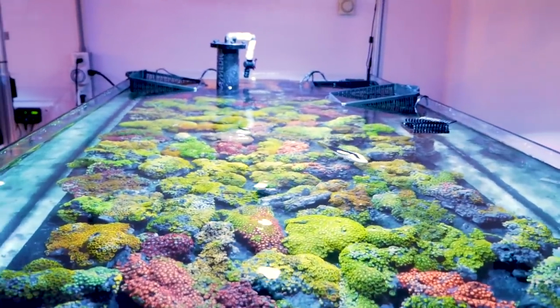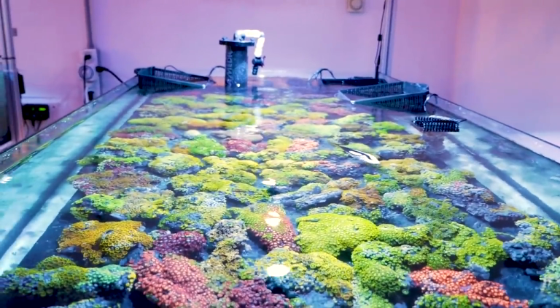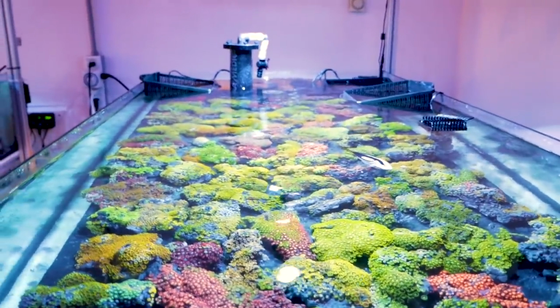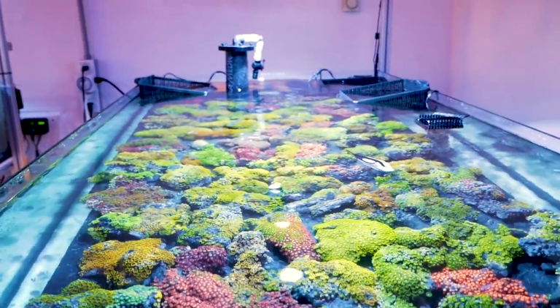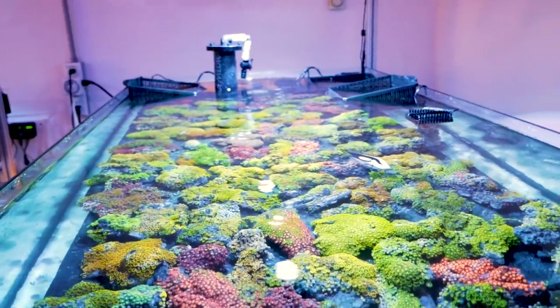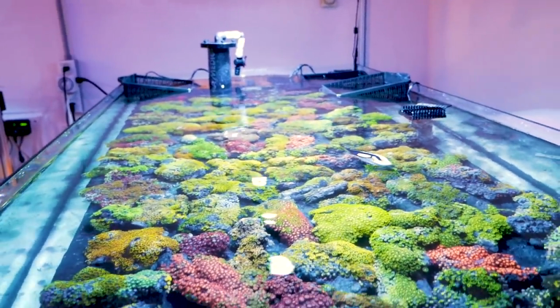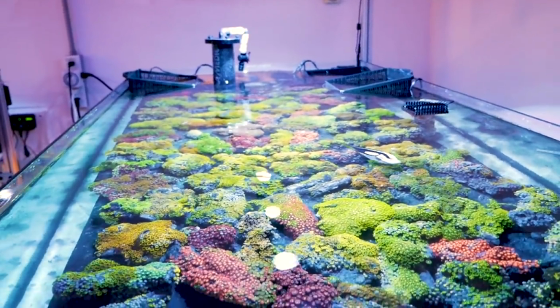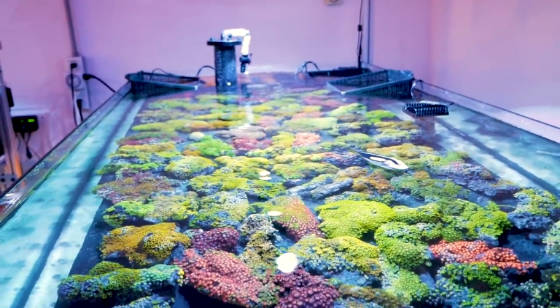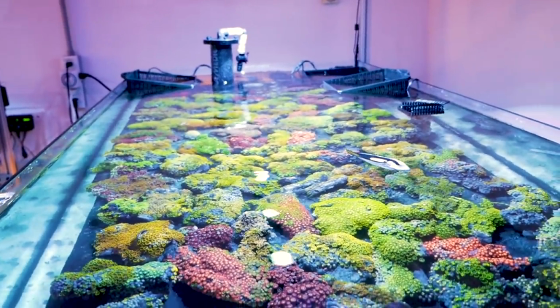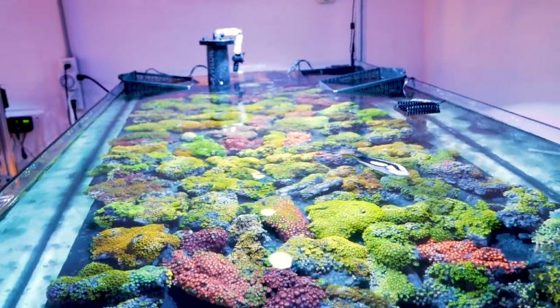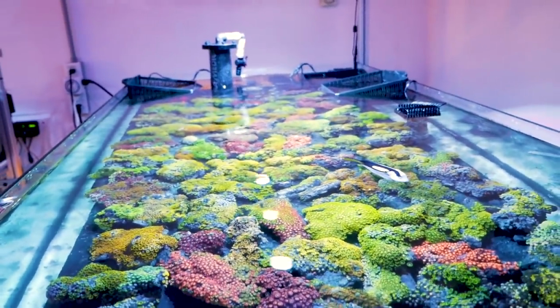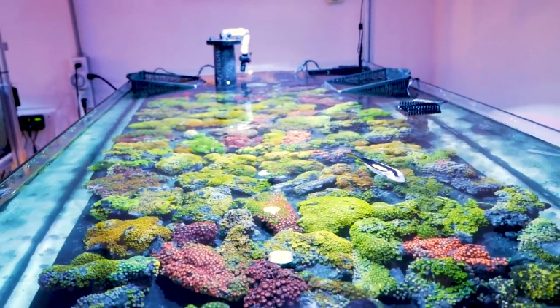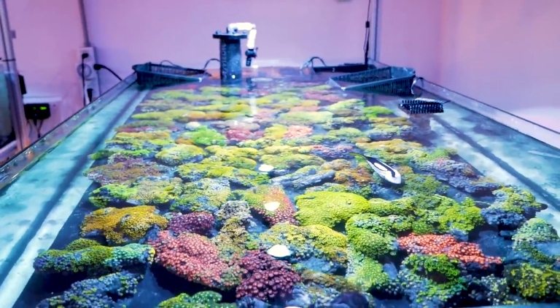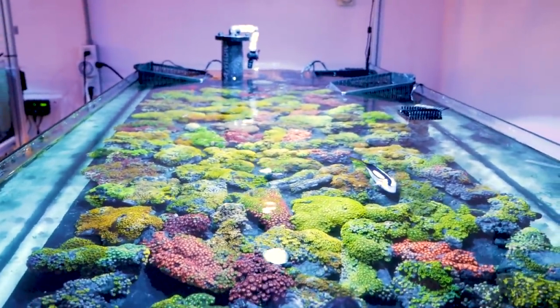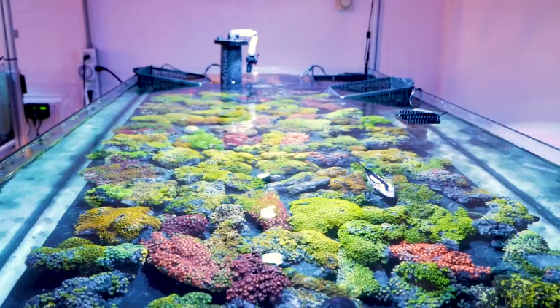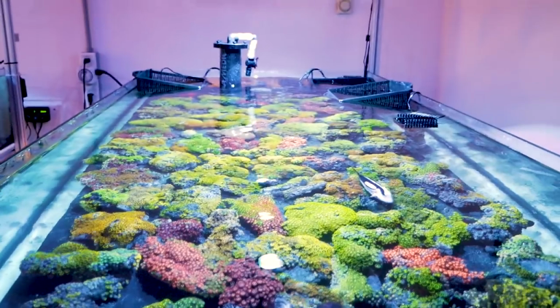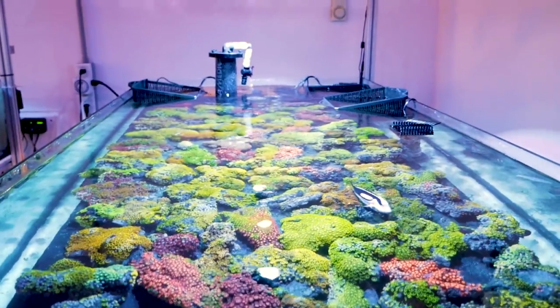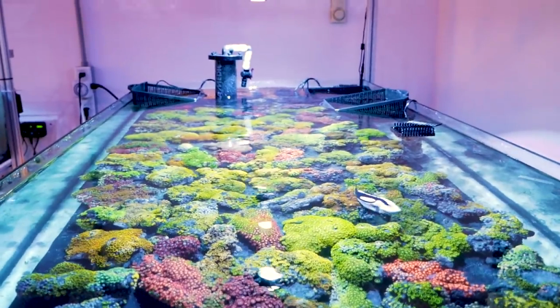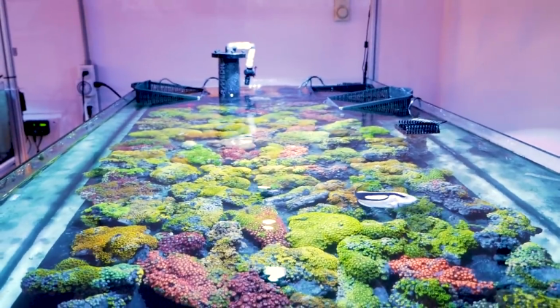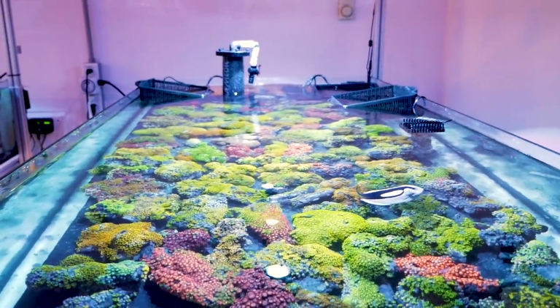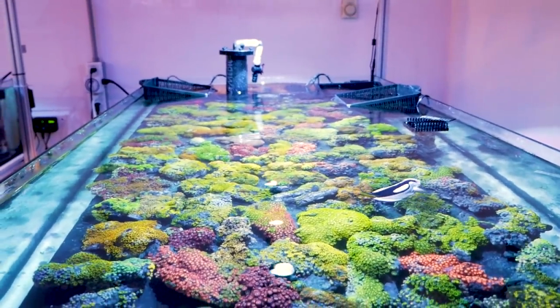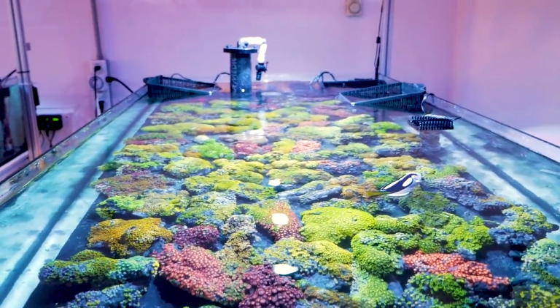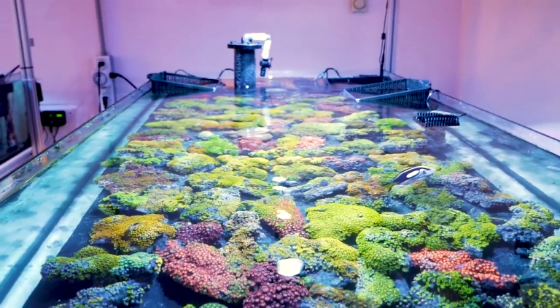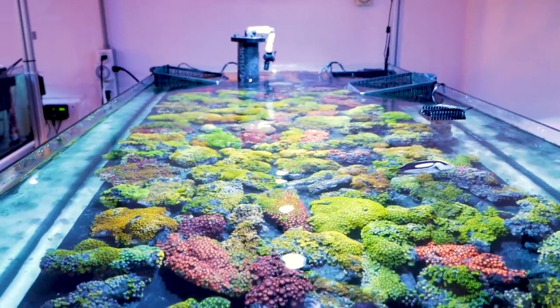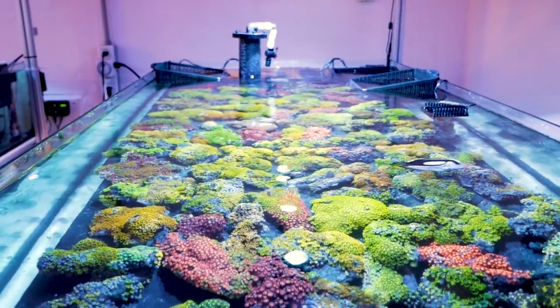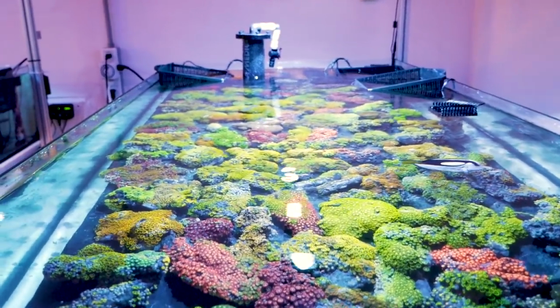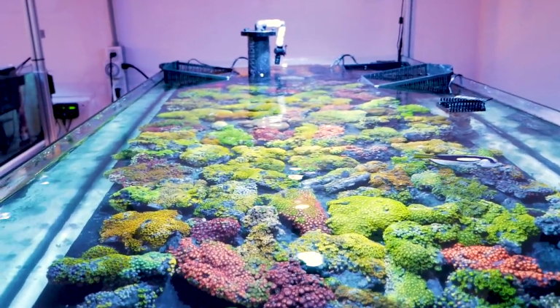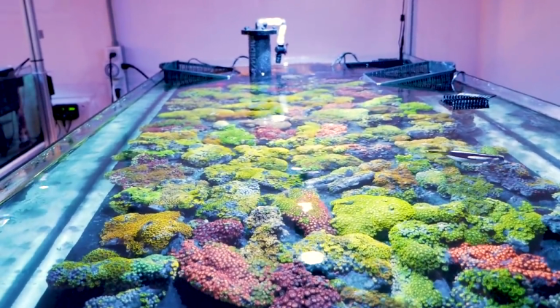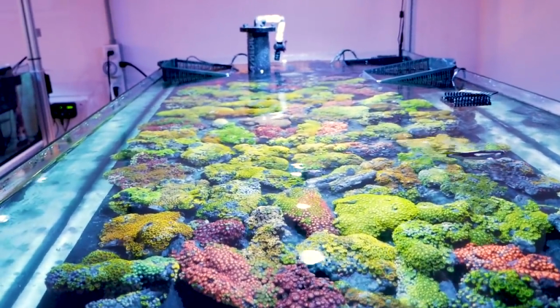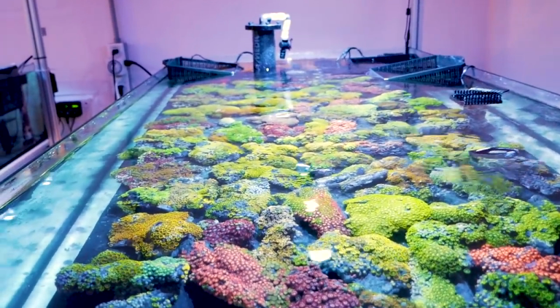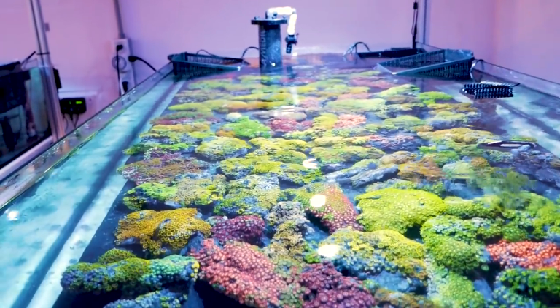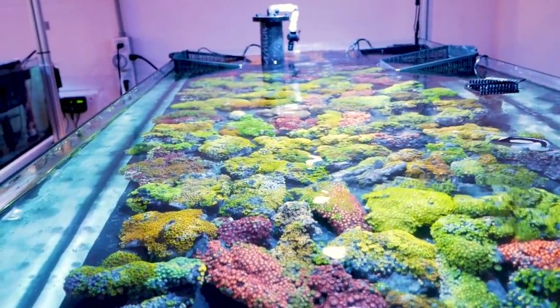But as you can see, the results are amazing. These have been here about four days now and they're looking really, really good.